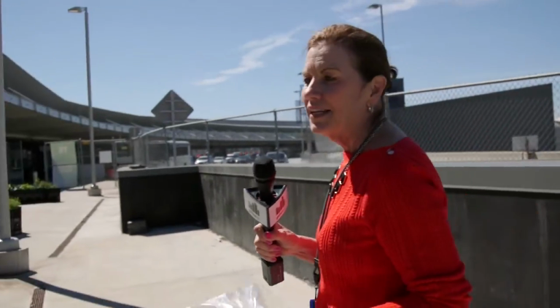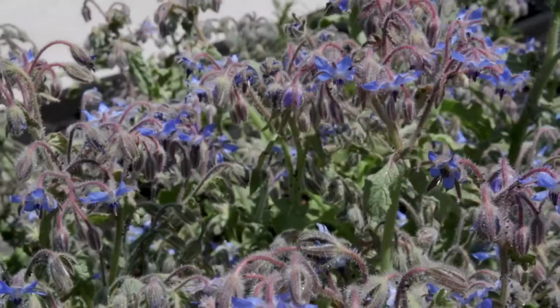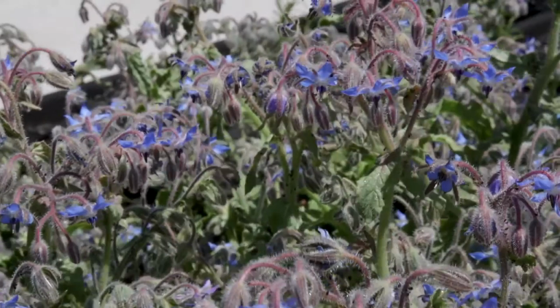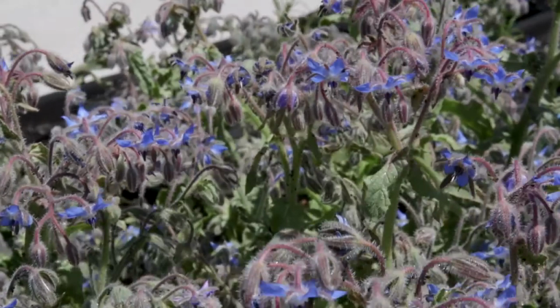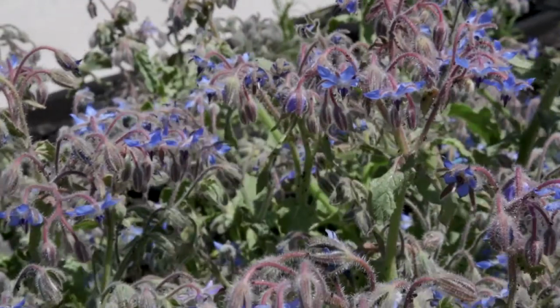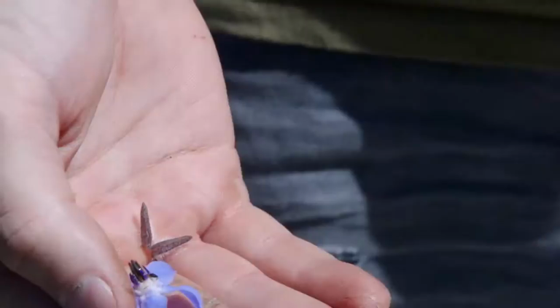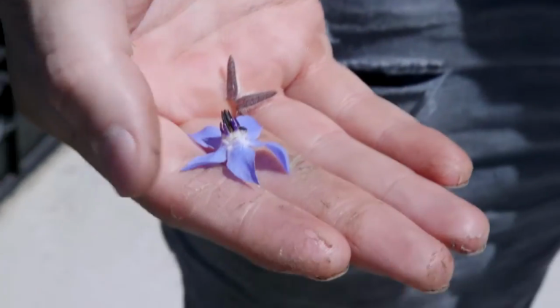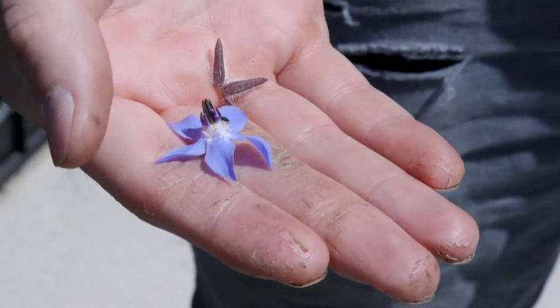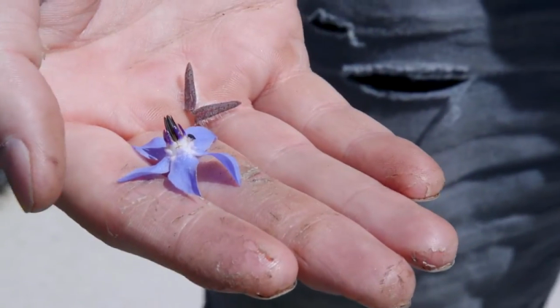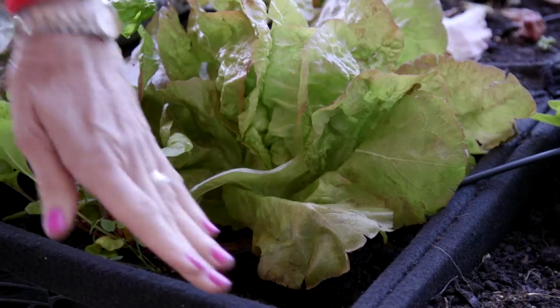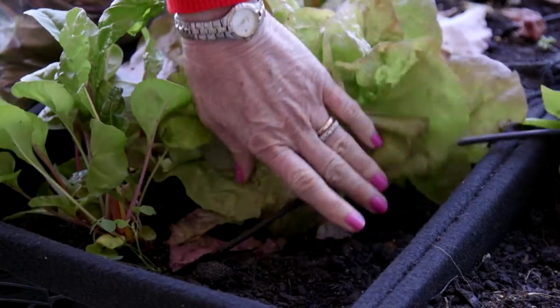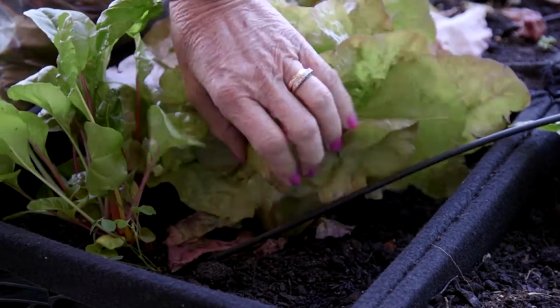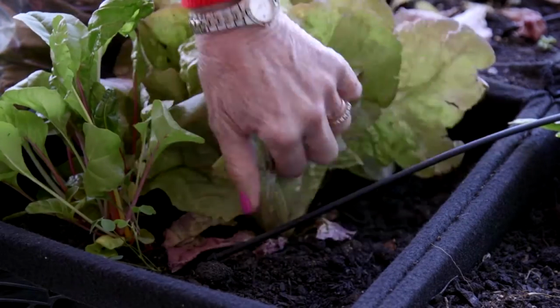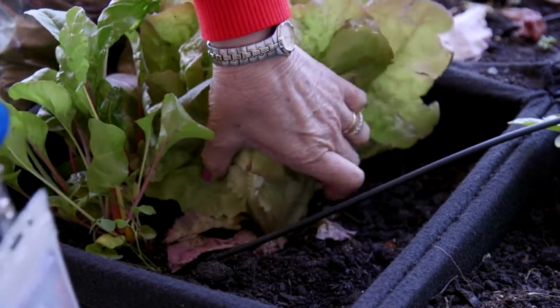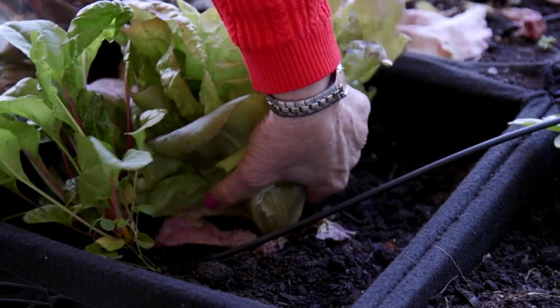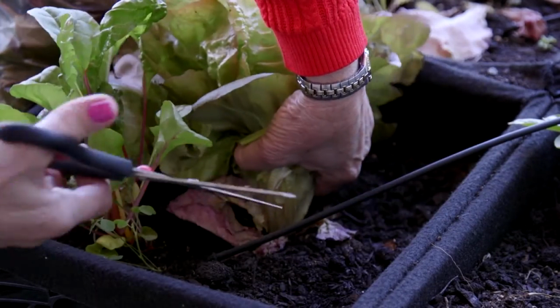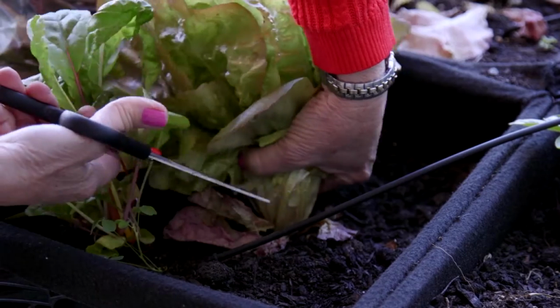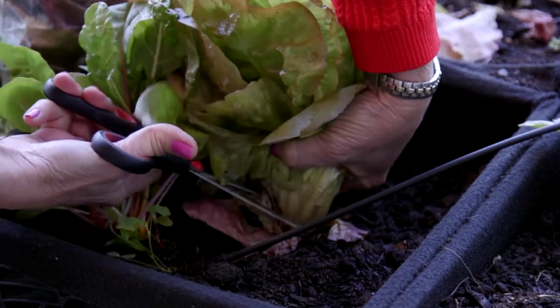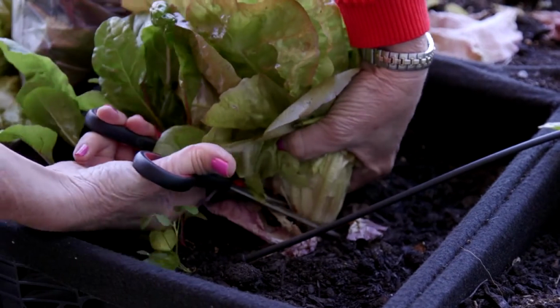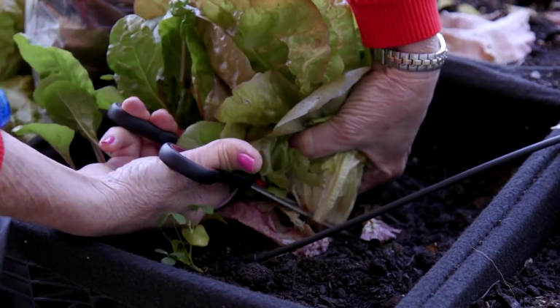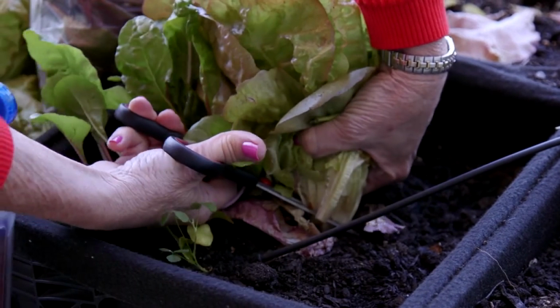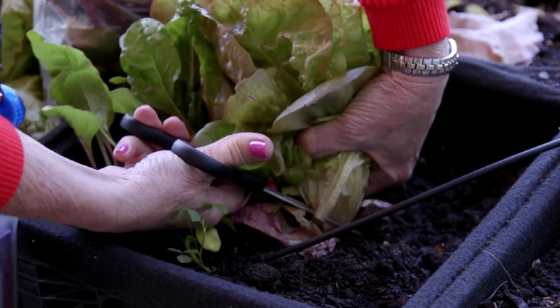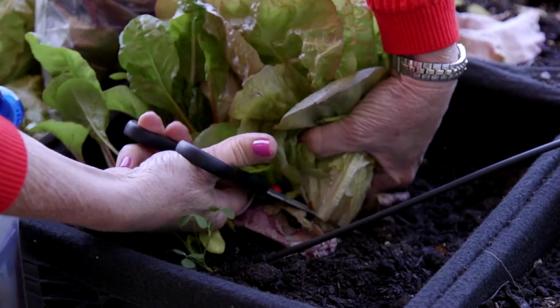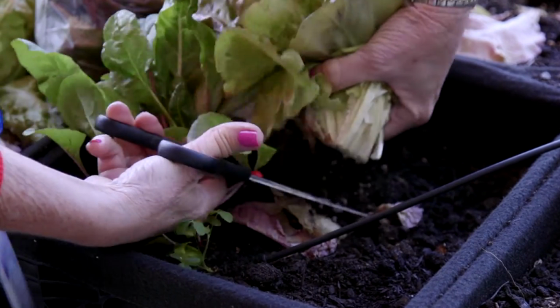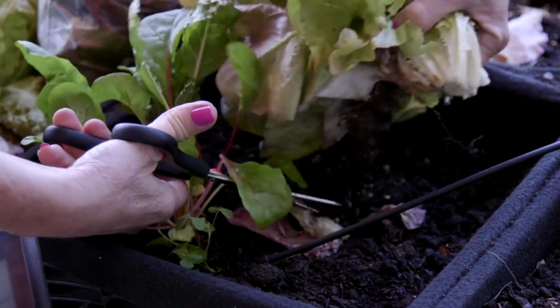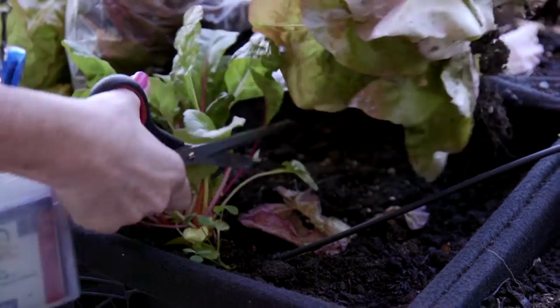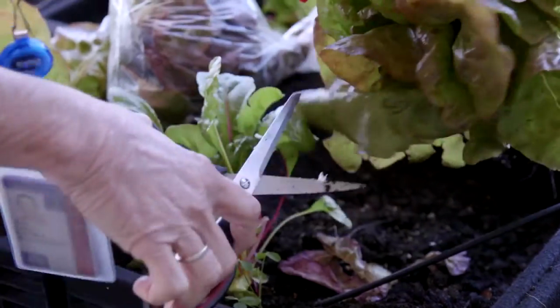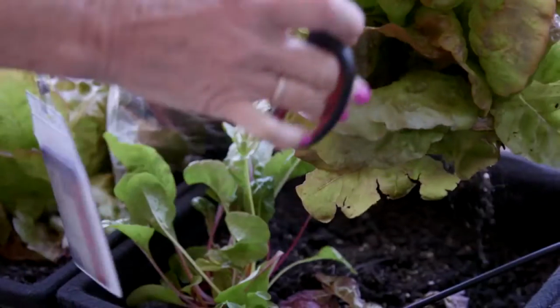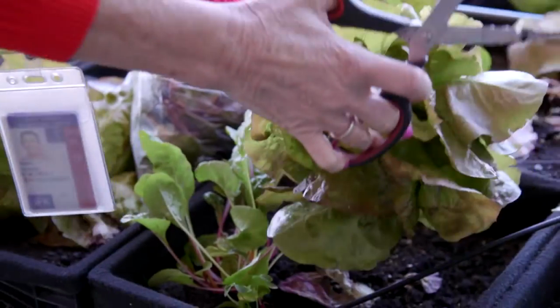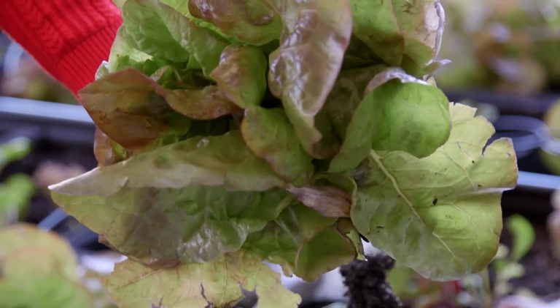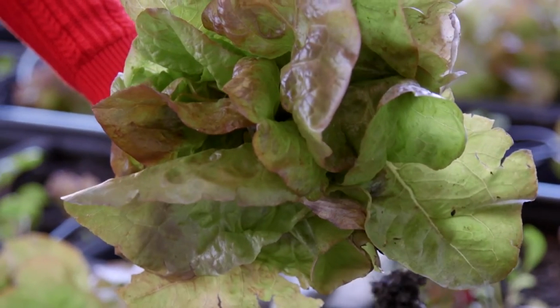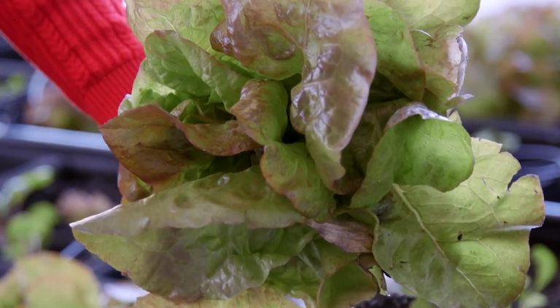Really anything that anybody would like to come and volunteer for, they can come. And then the best part is at the end — because of the harvesting, they need to get rid of some of the crops that have grown — you get to take home bags with you. That's the best part.